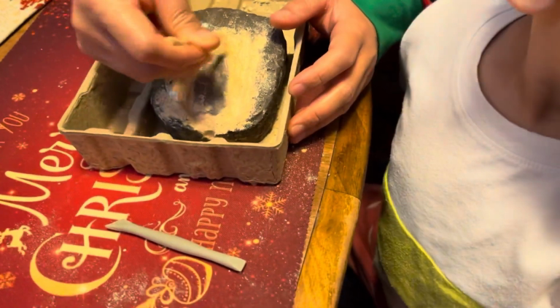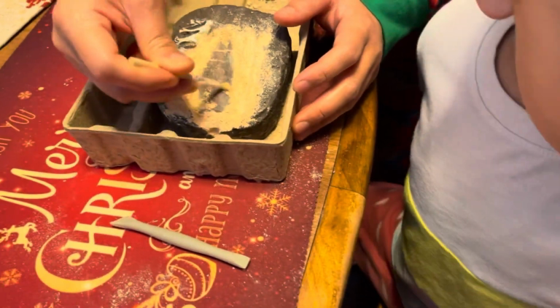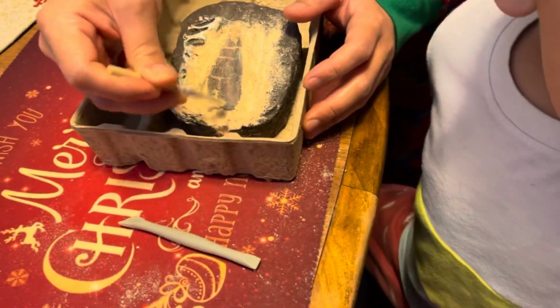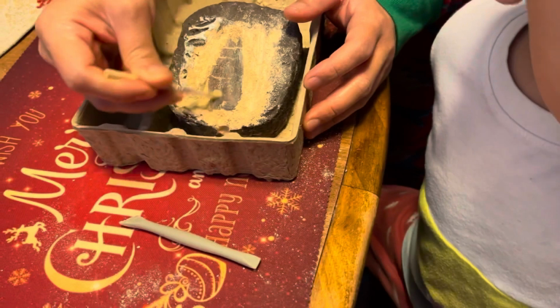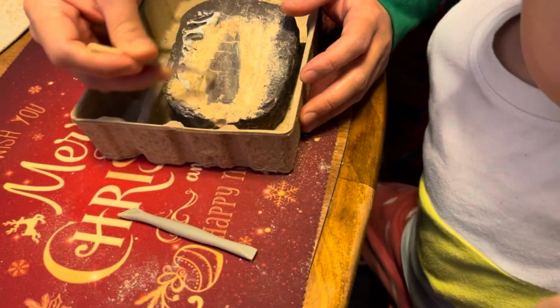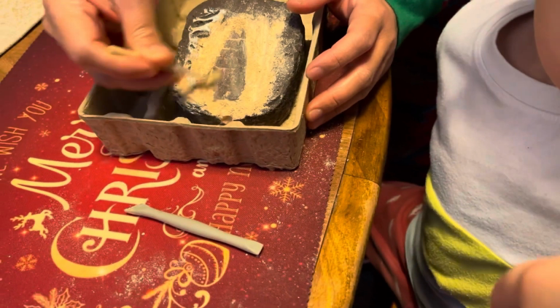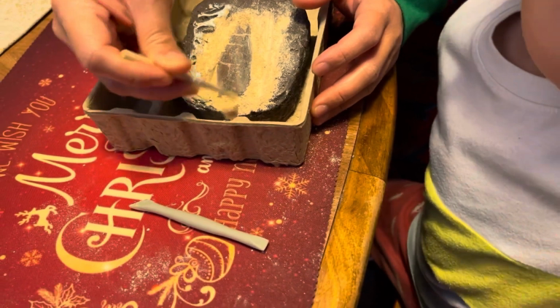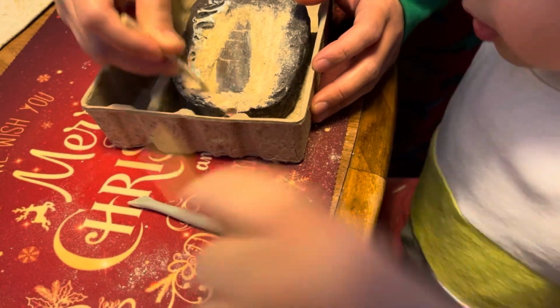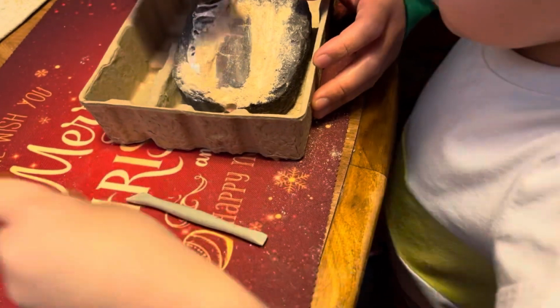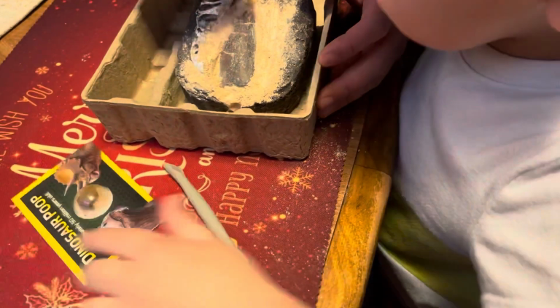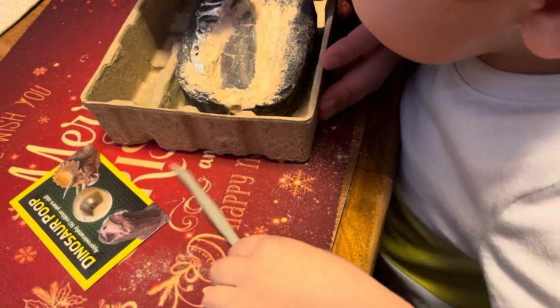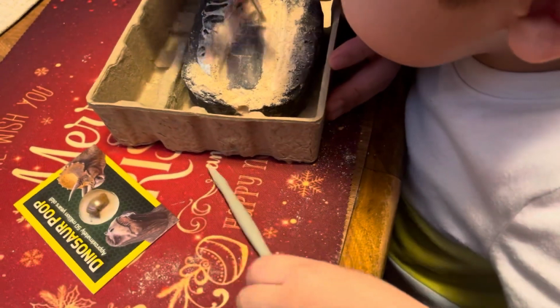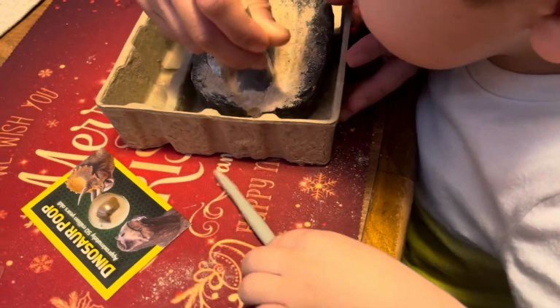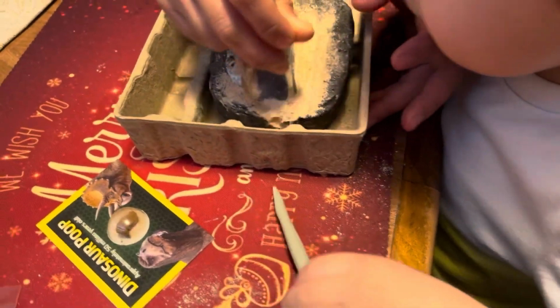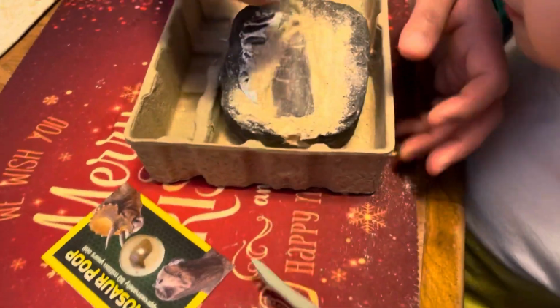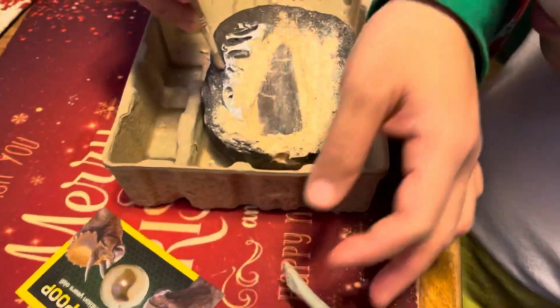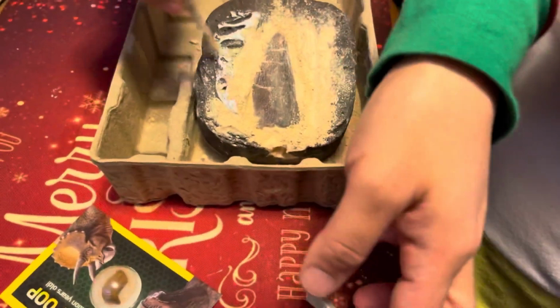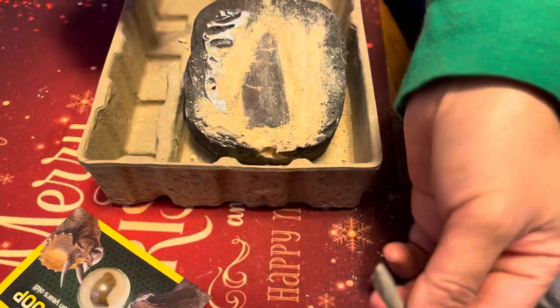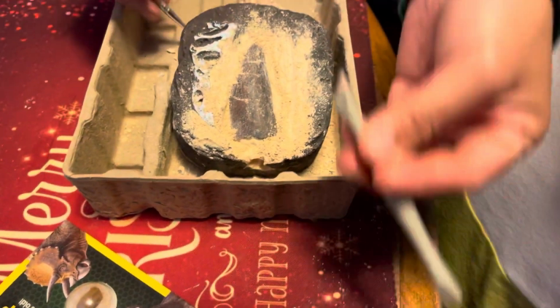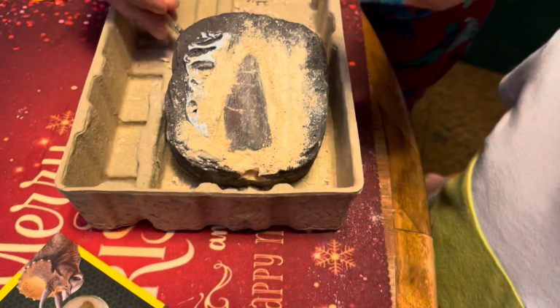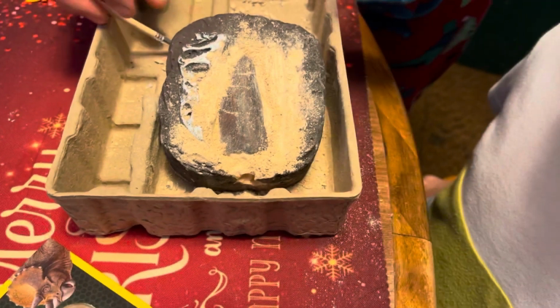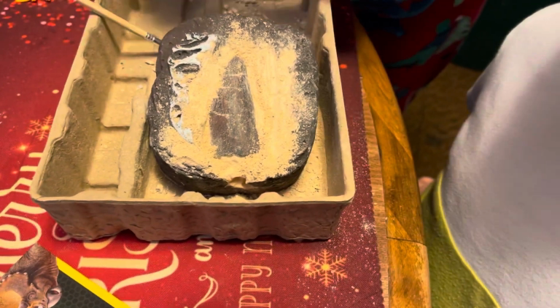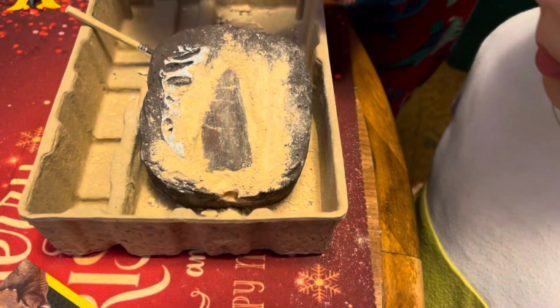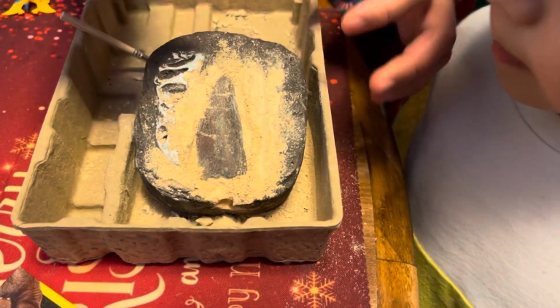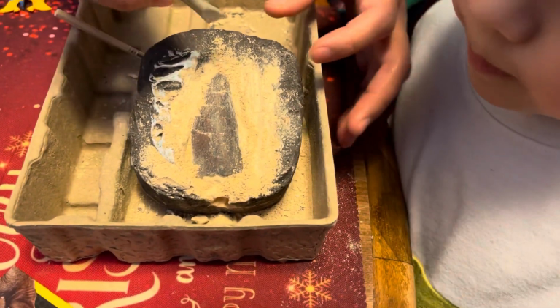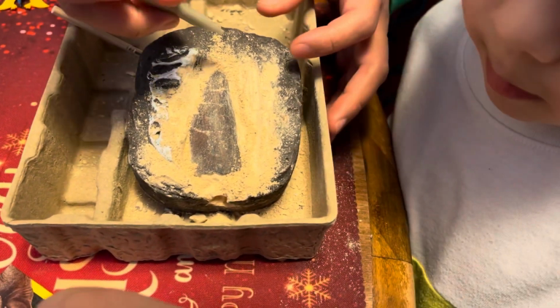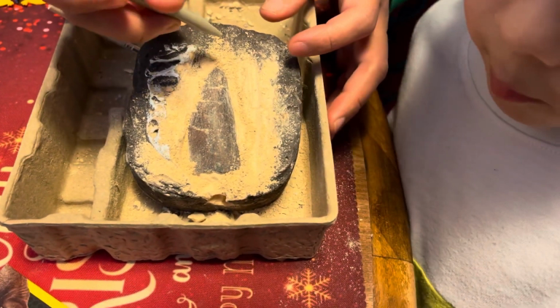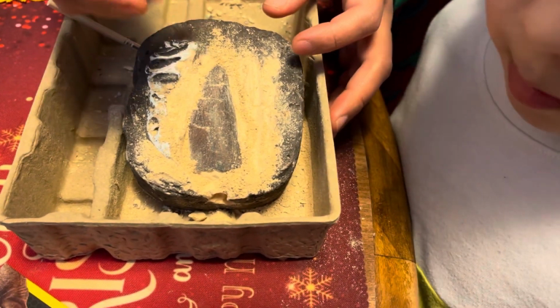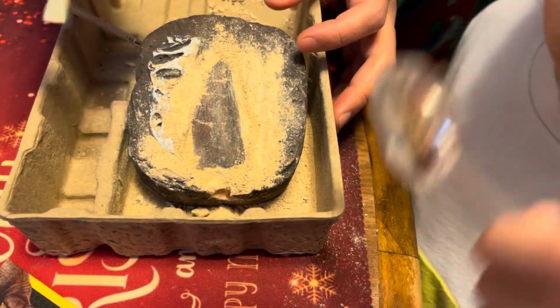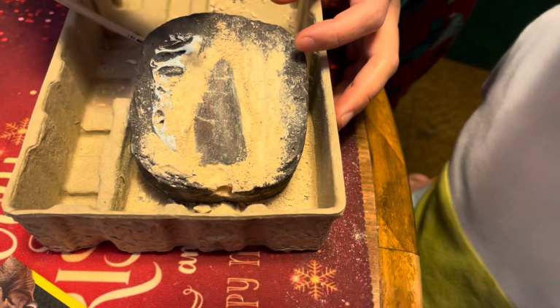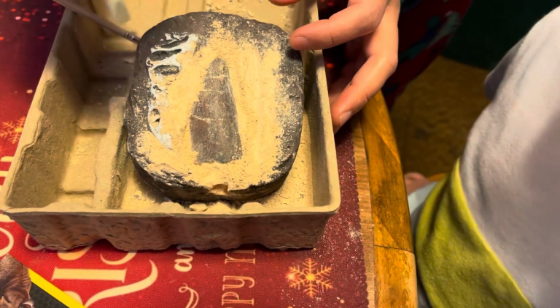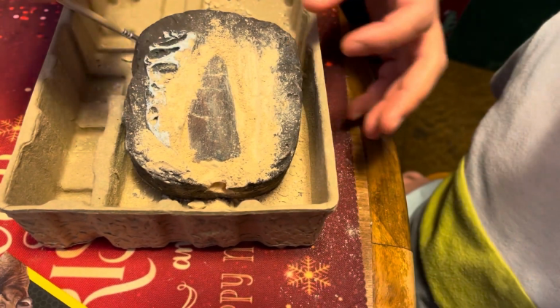It looks like a circle. Mommy, I can't be a dinosaur if I saw a monkey. Can we see? Look, Mommy, it looks like a circle.